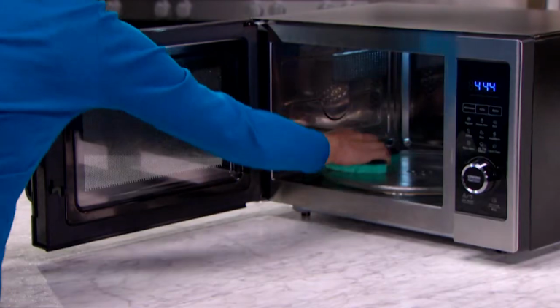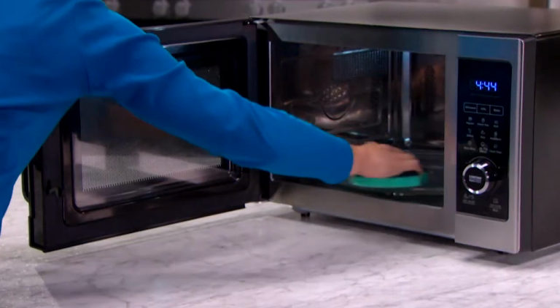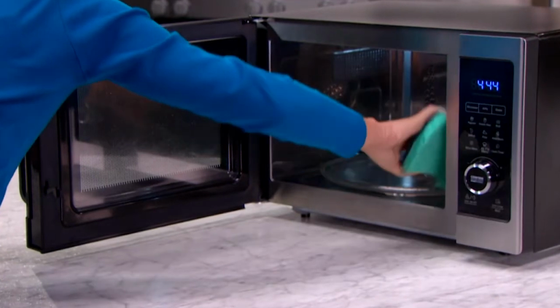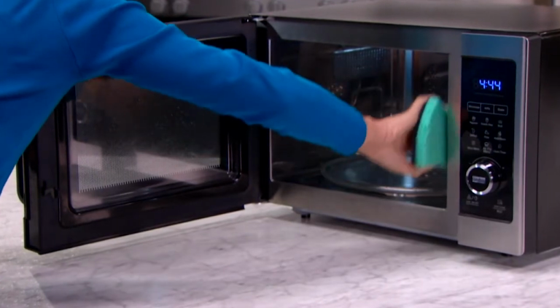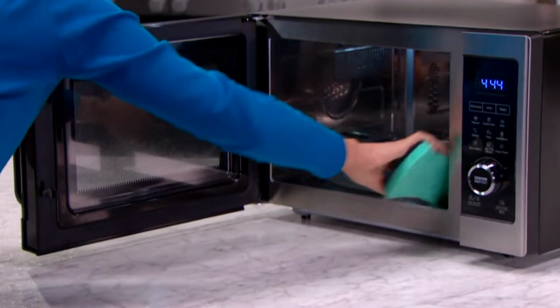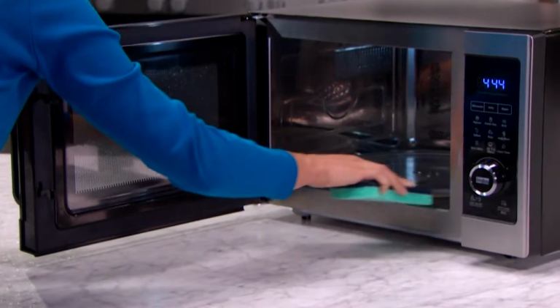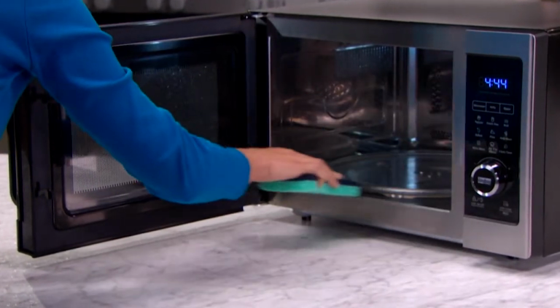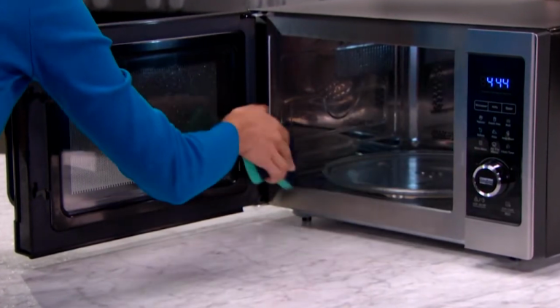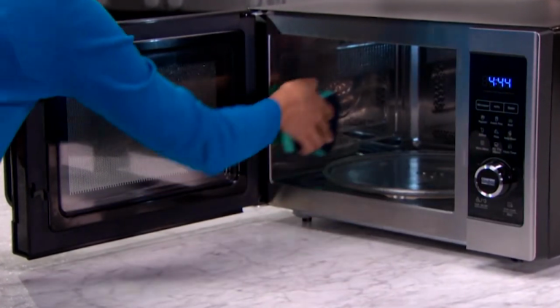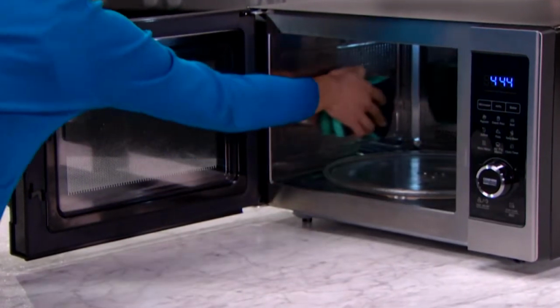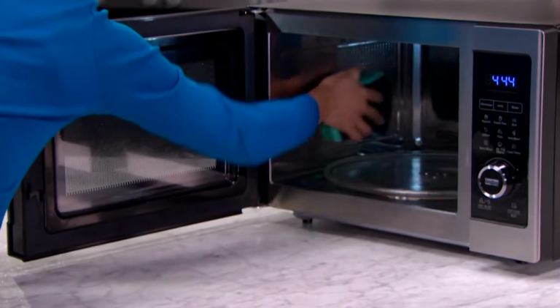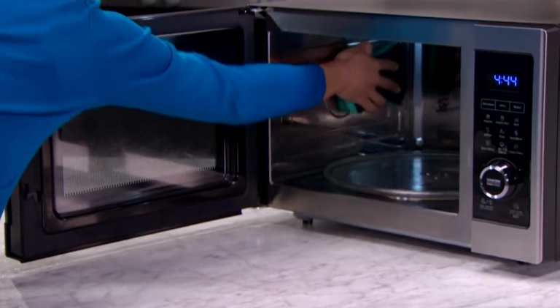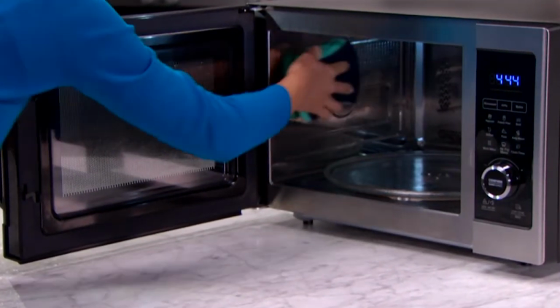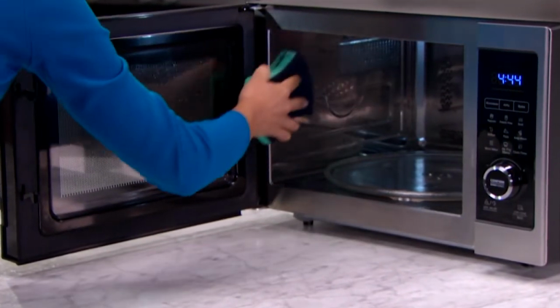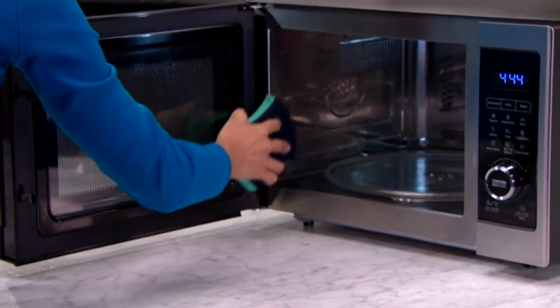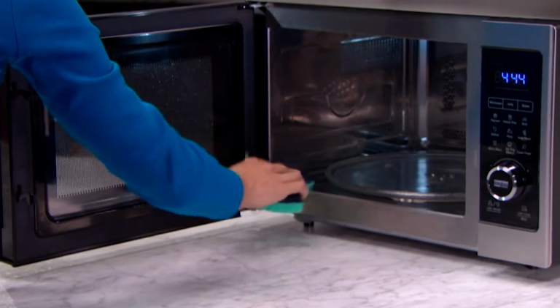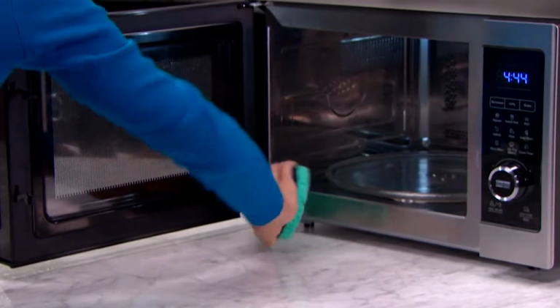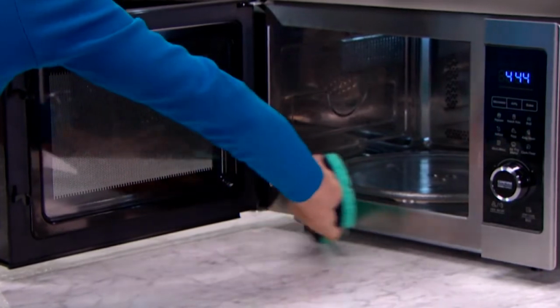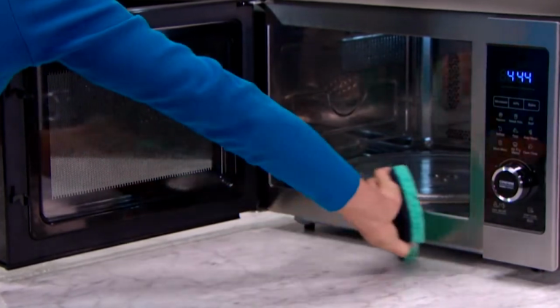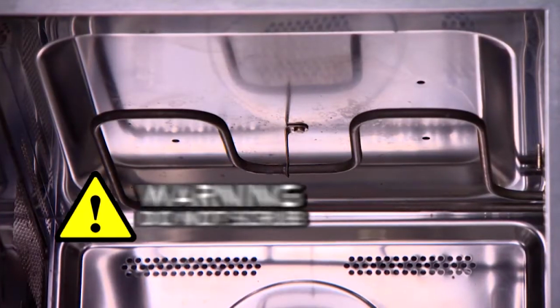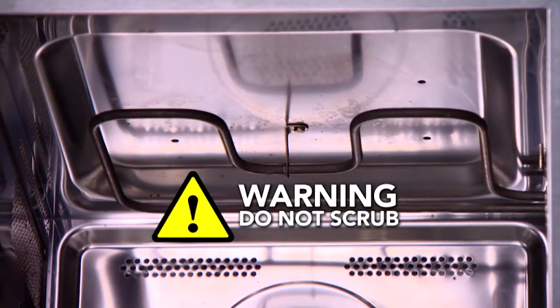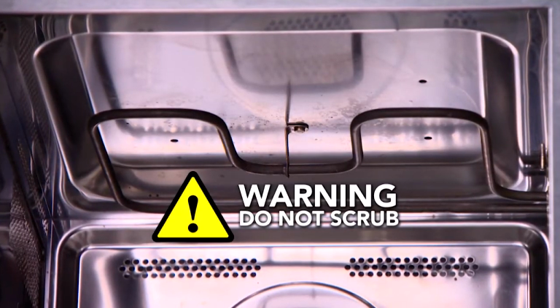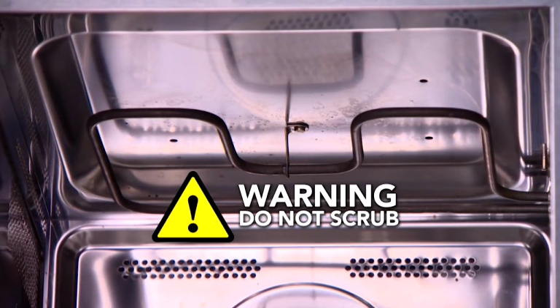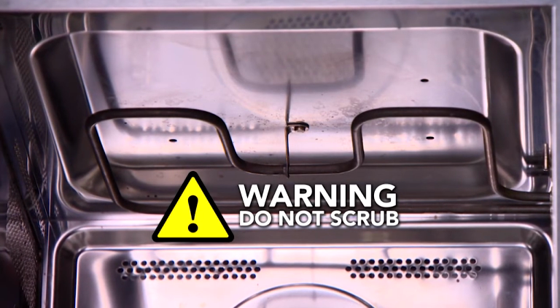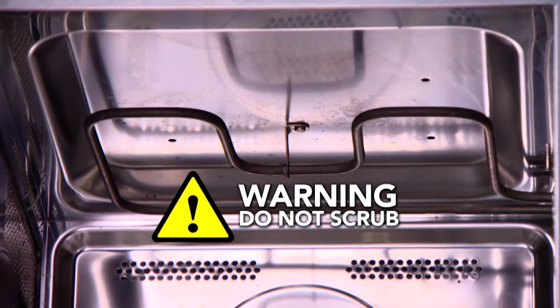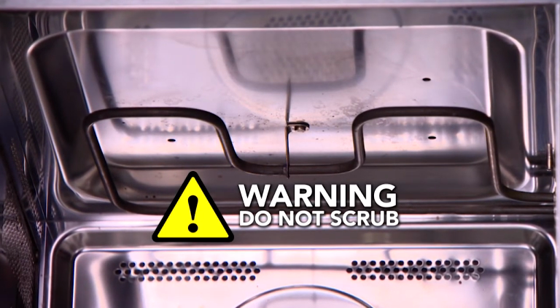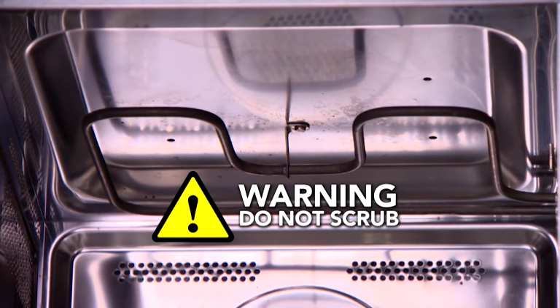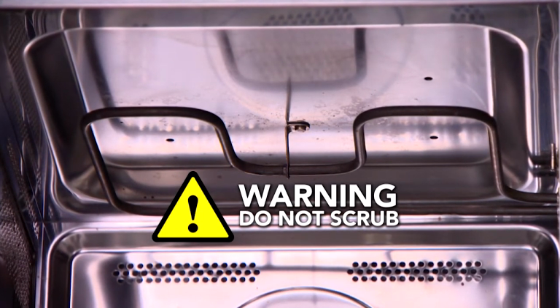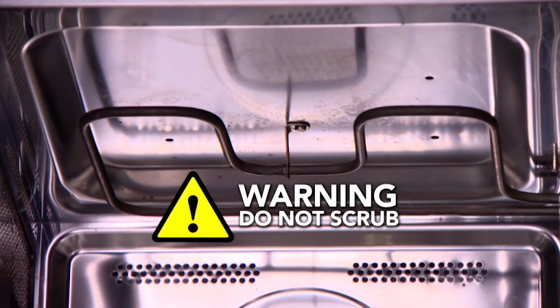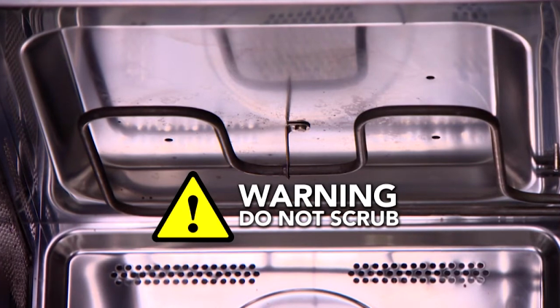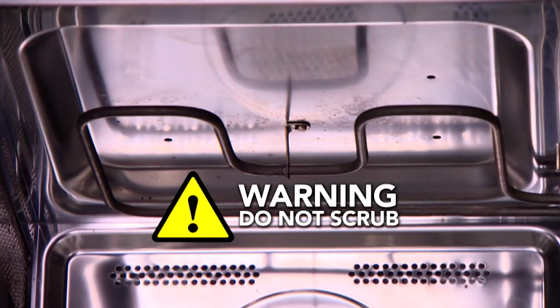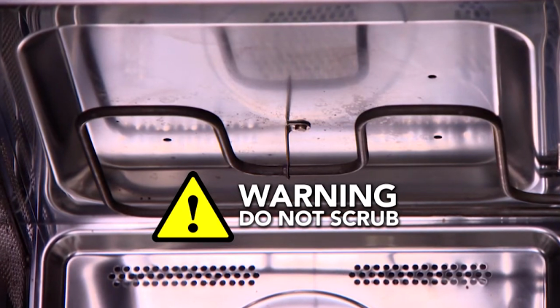The unit can be washed by hand with a warm damp cloth or non-abrasive sponge and mild cleaning liquid. Do not scrub the heating coils because they are fragile and may break.